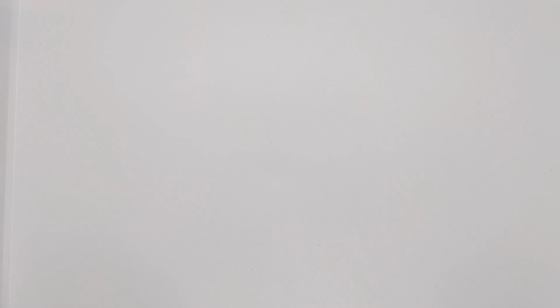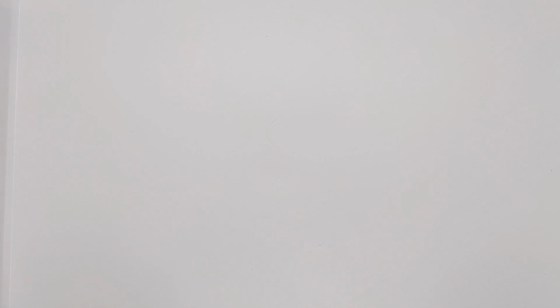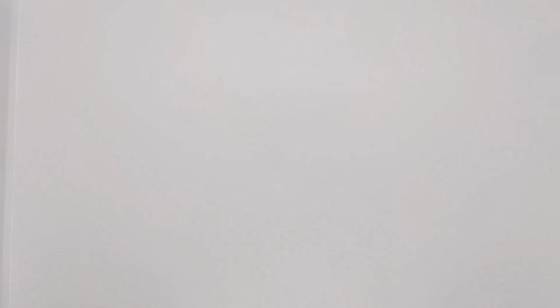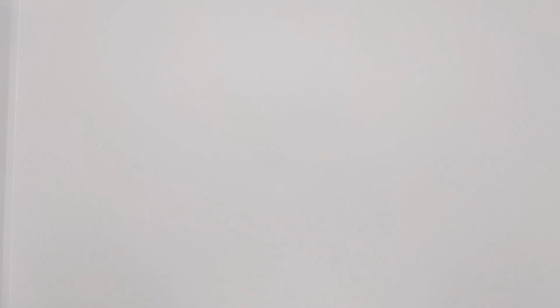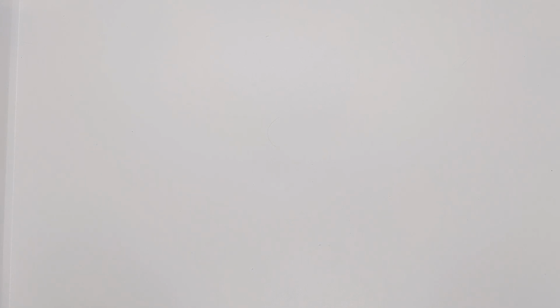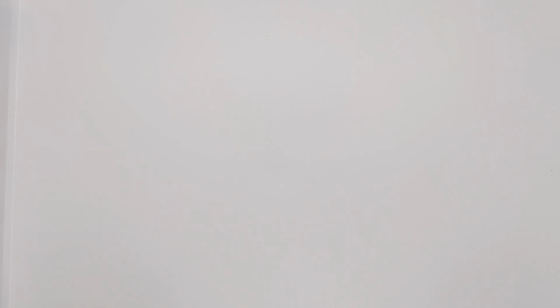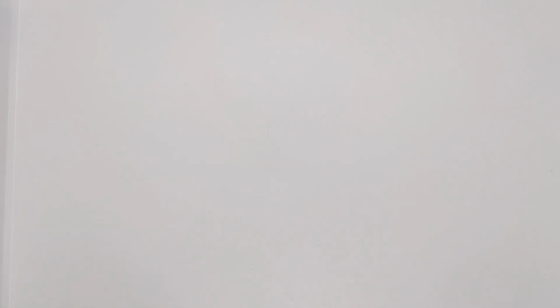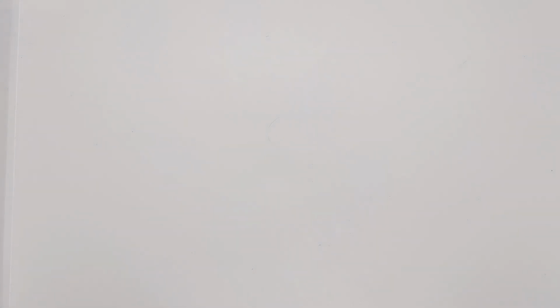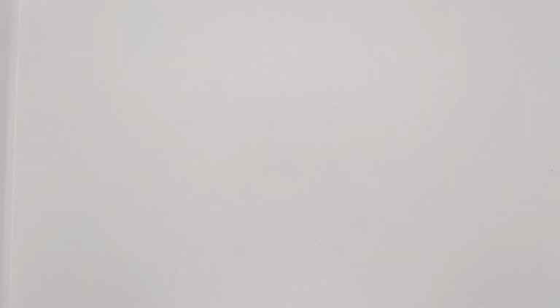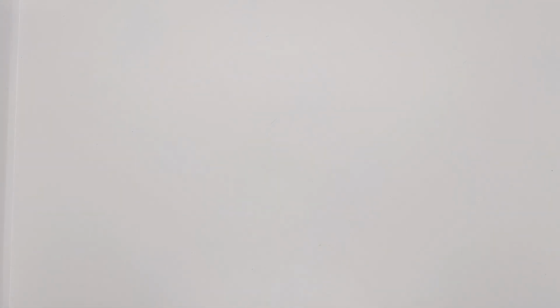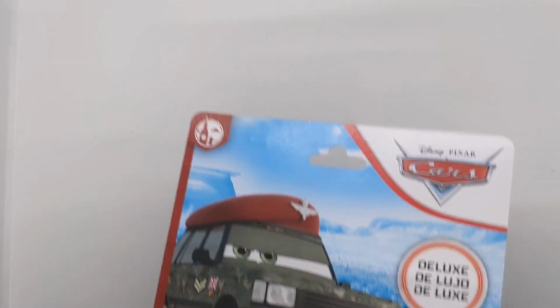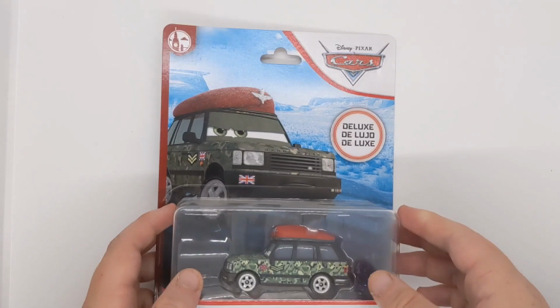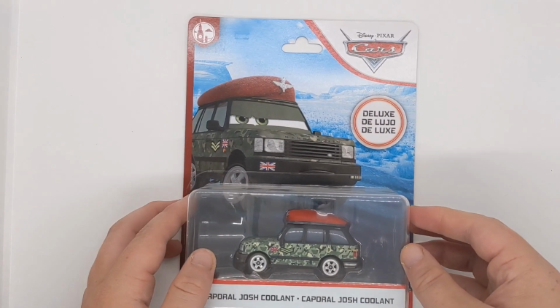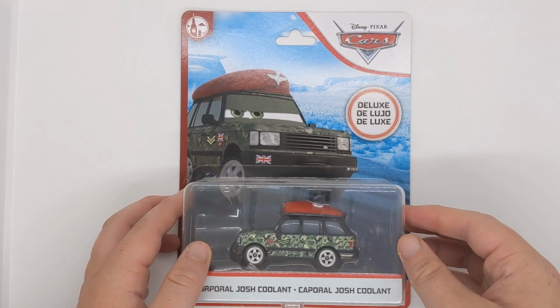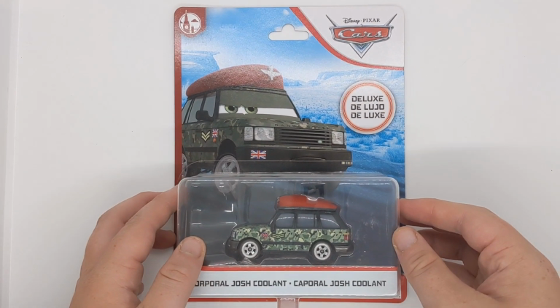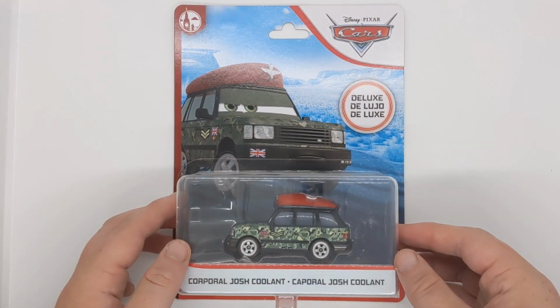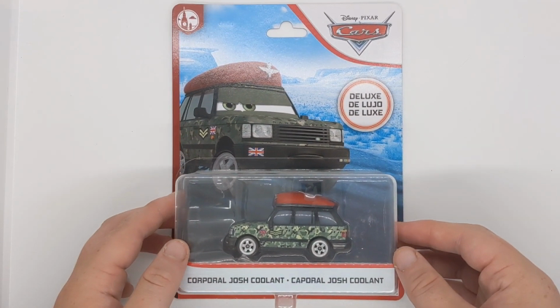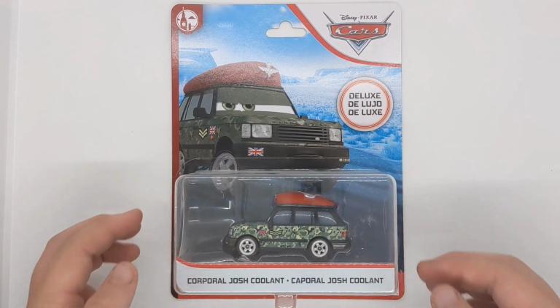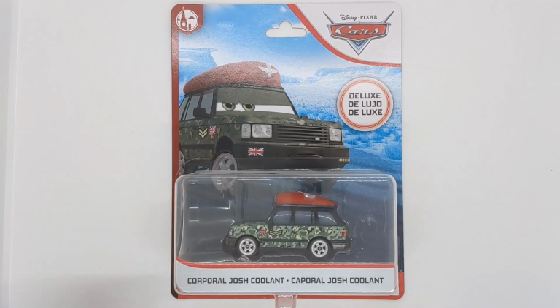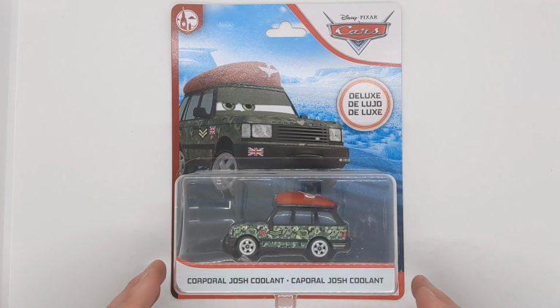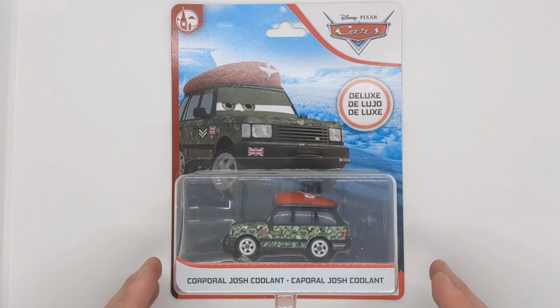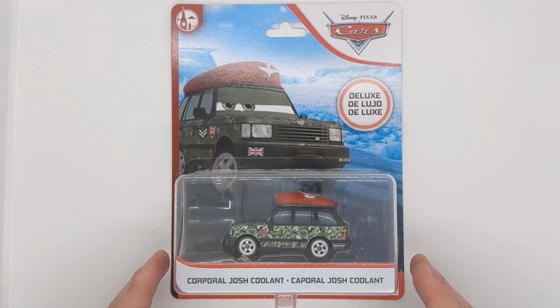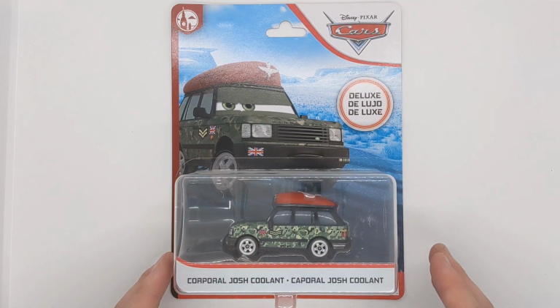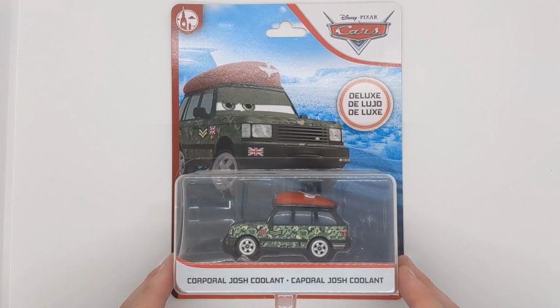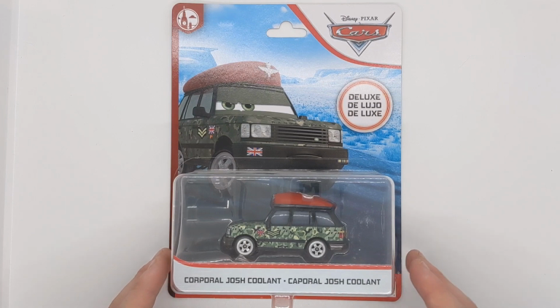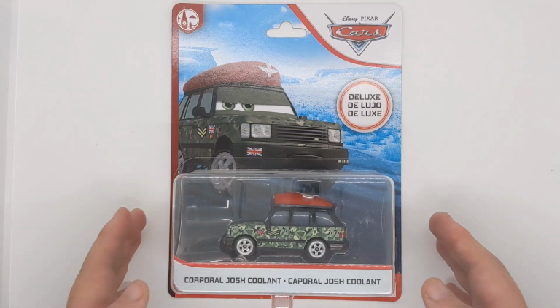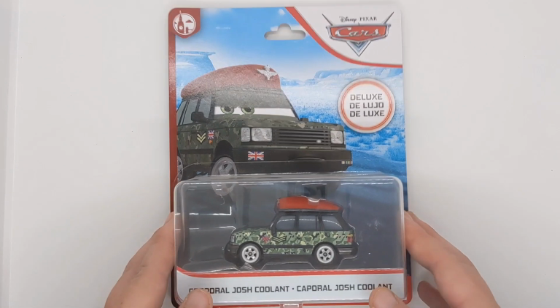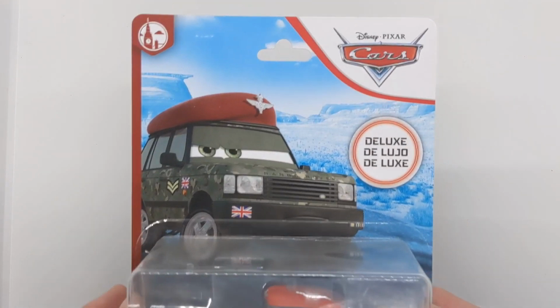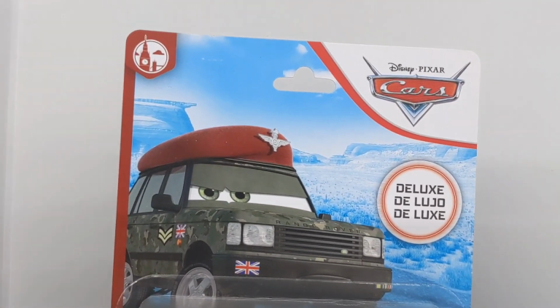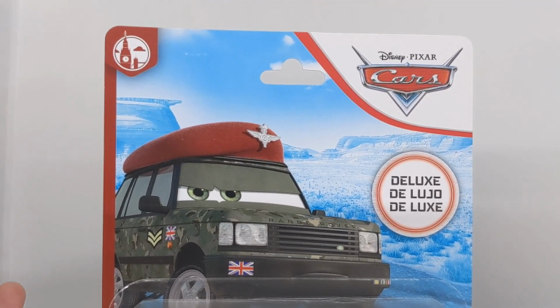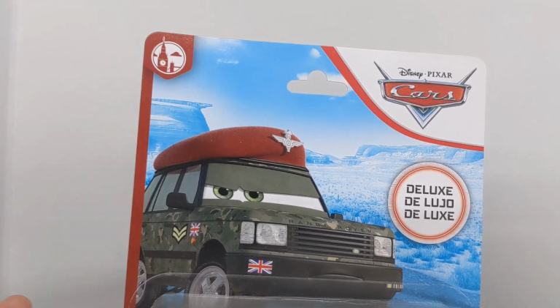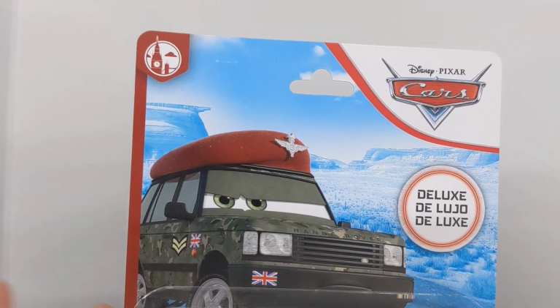Hello everybody and welcome back to another video on the channel. Today we'll be taking a closer look at Josh Coolant from the 2020 London Chase series. So here he is — without further ado, let's get on with this video.